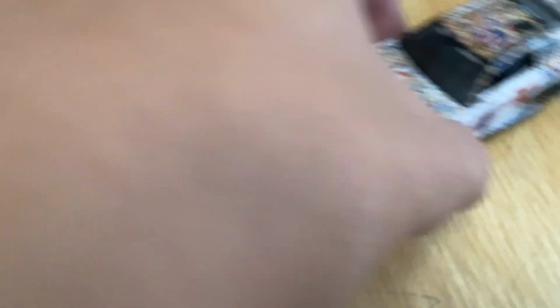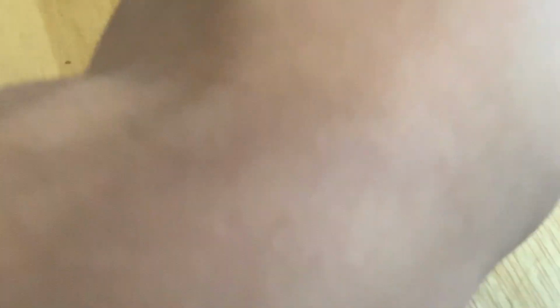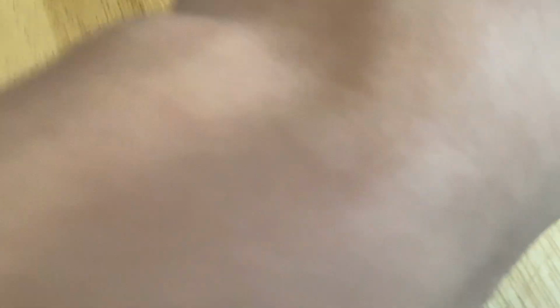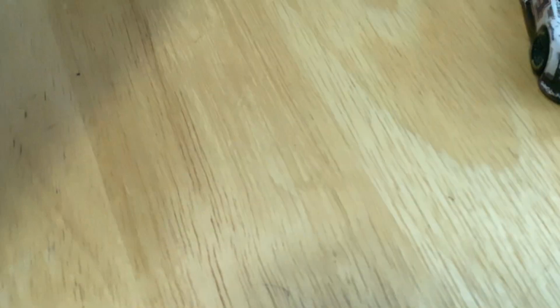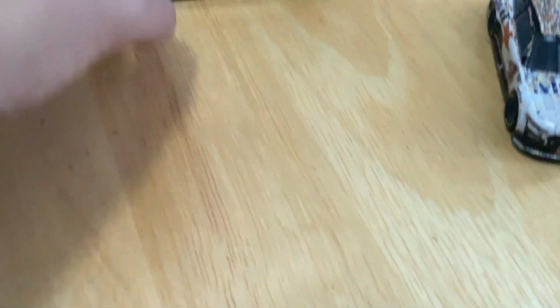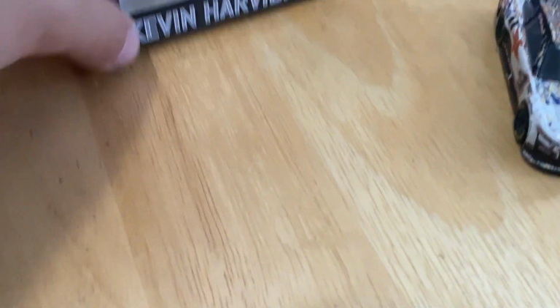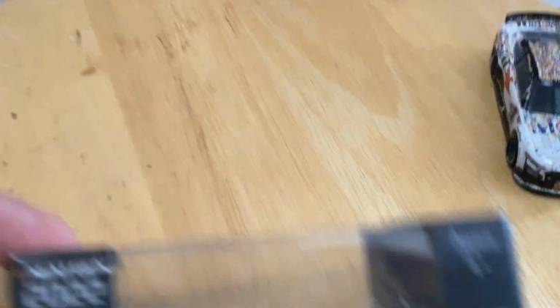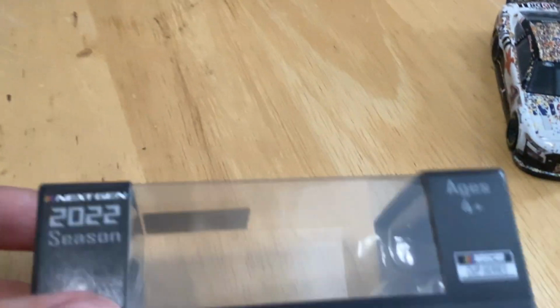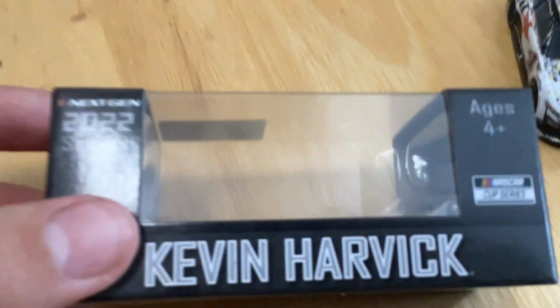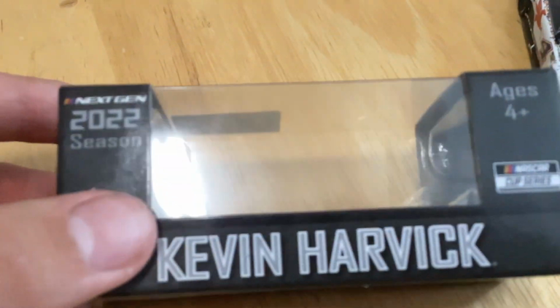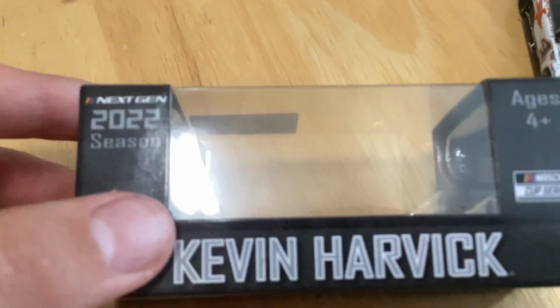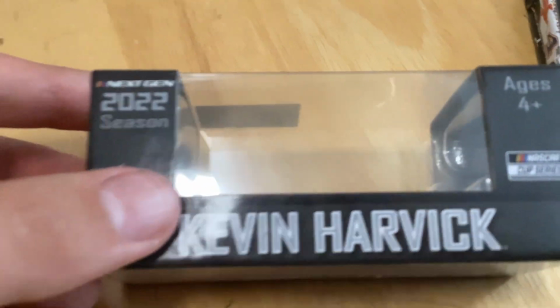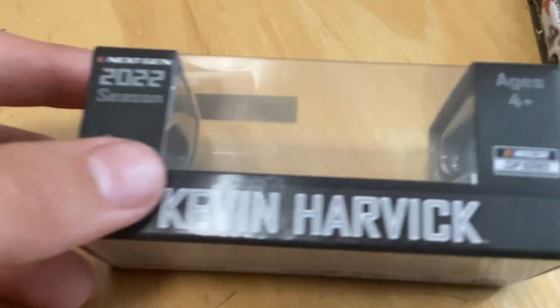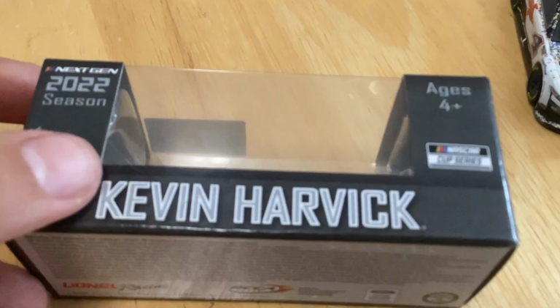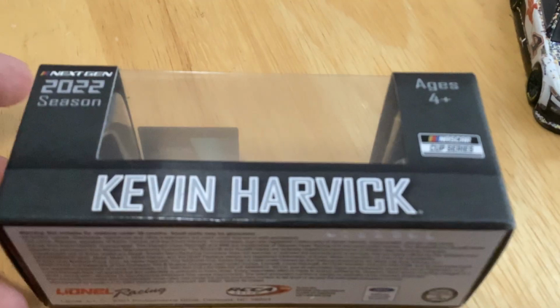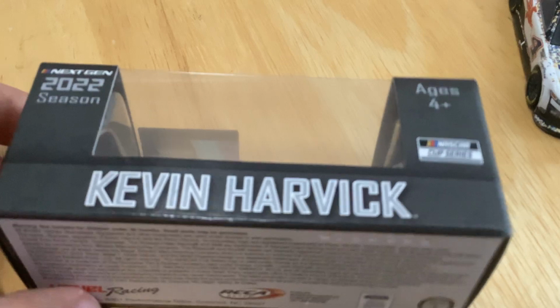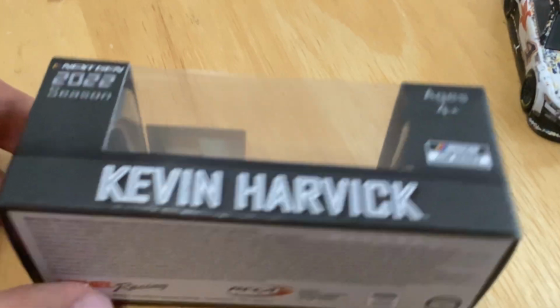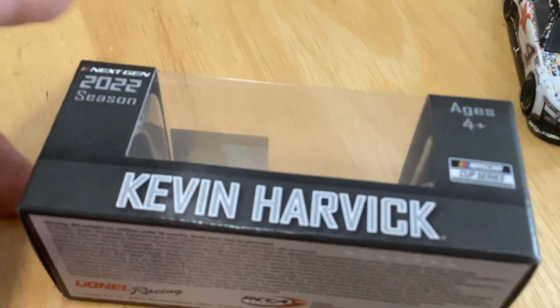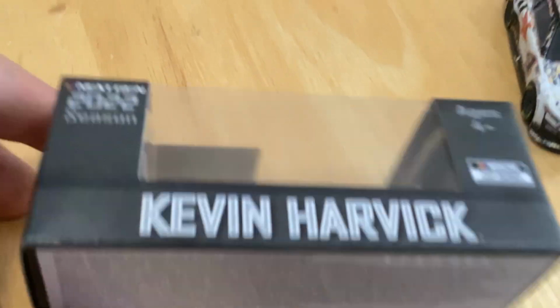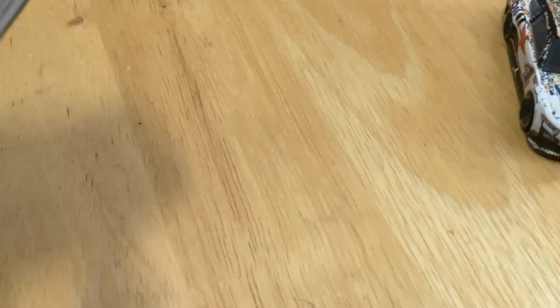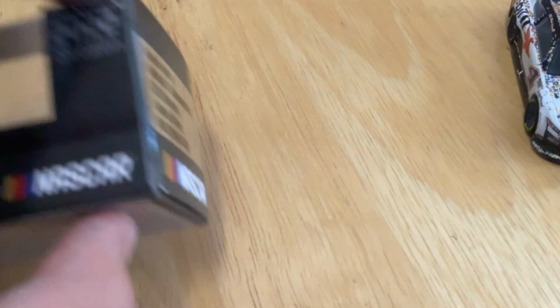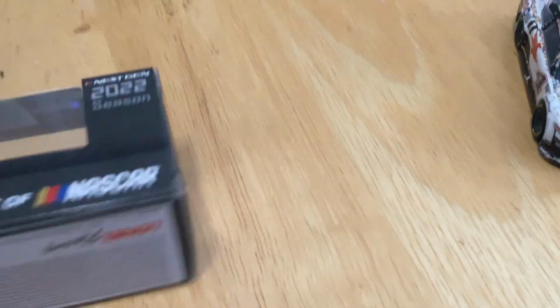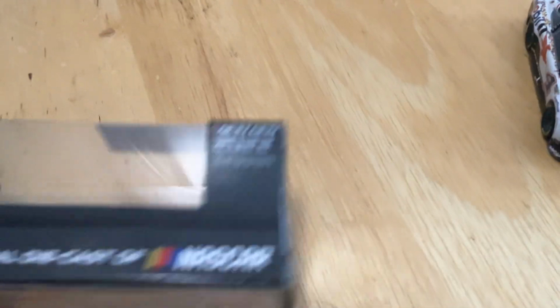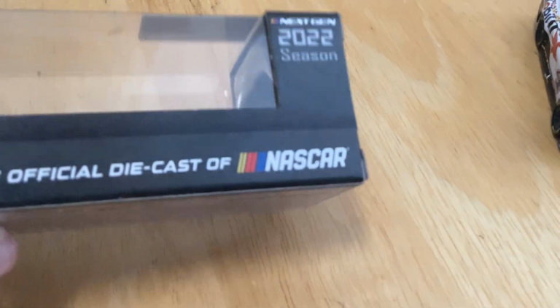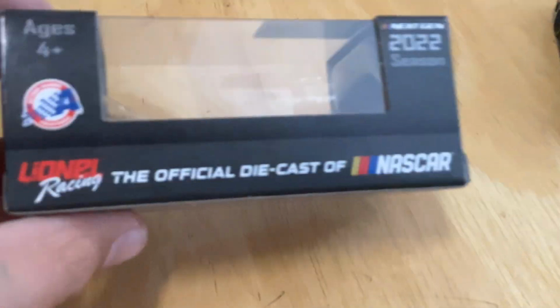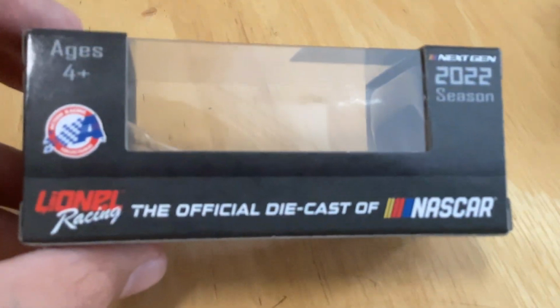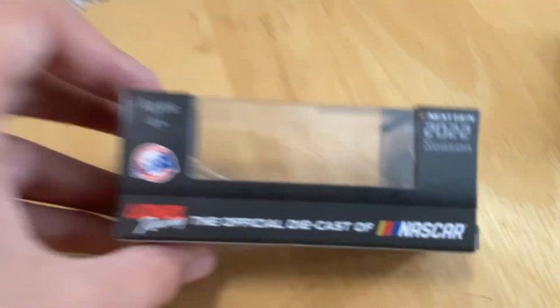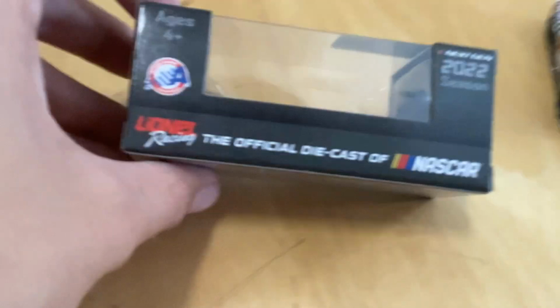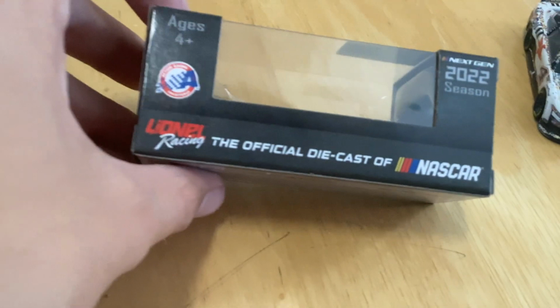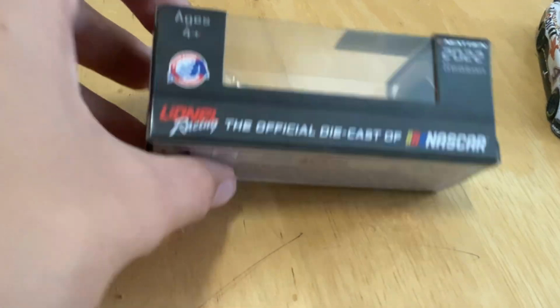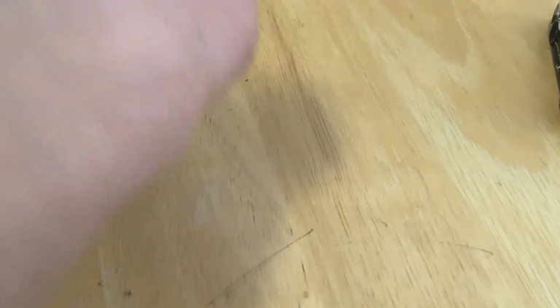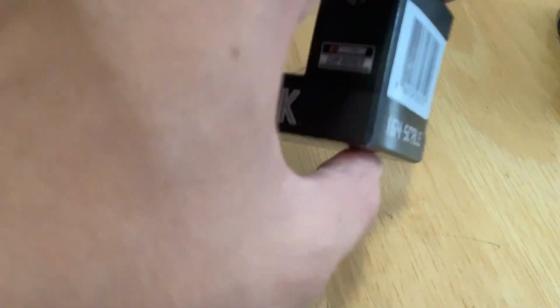I'm gonna look at the box since I've never done a 1/64th scale. Kevin Harvick cup series — surprisingly no SHR branding, but oh well.